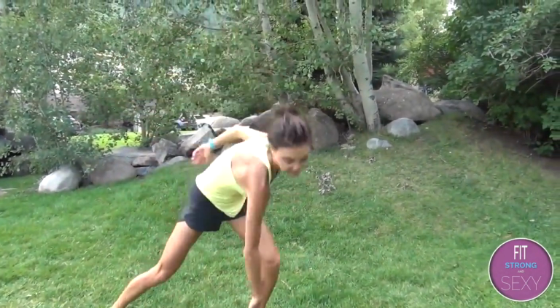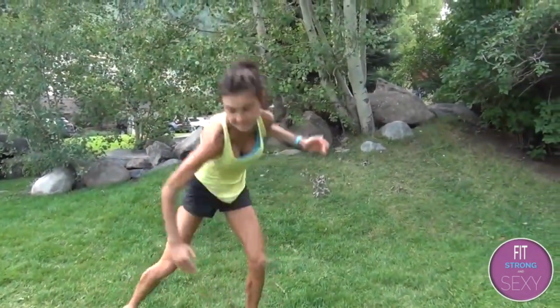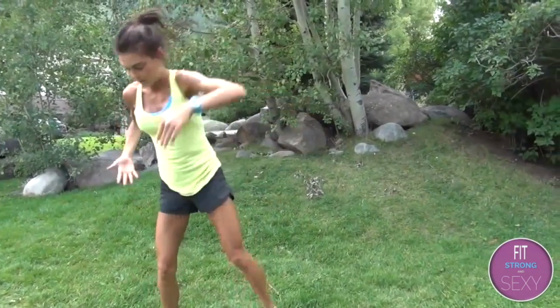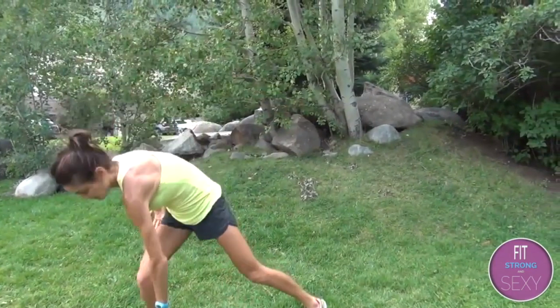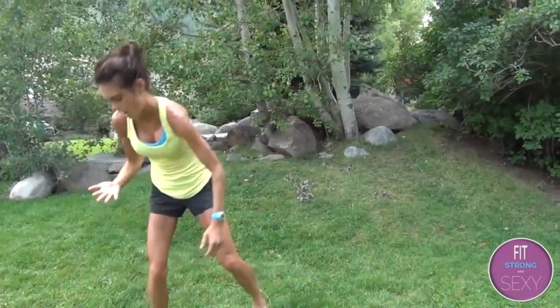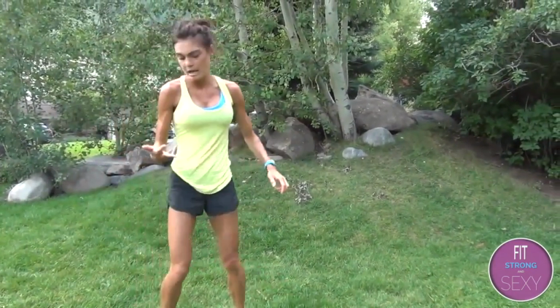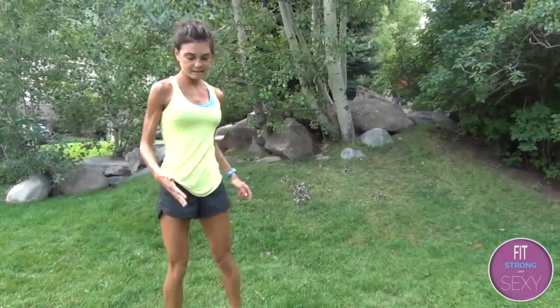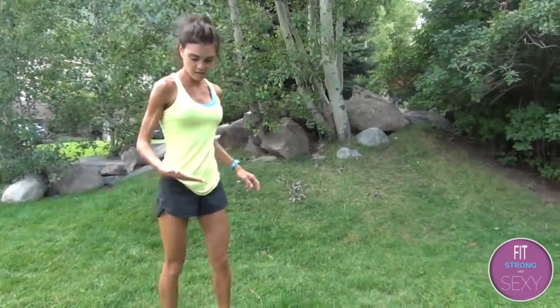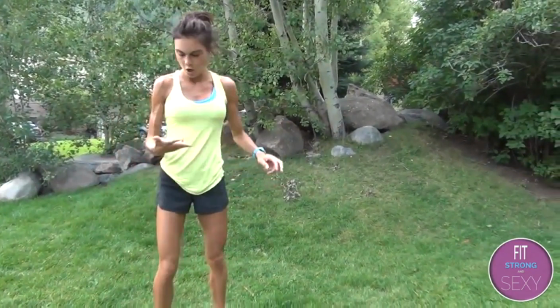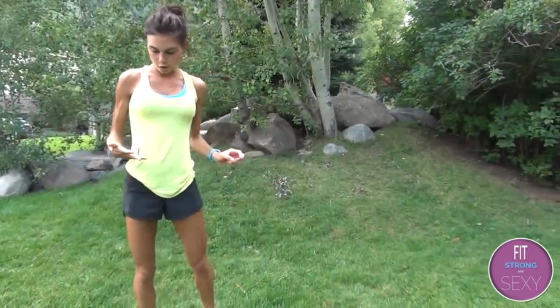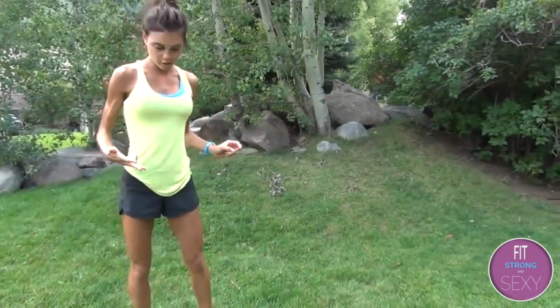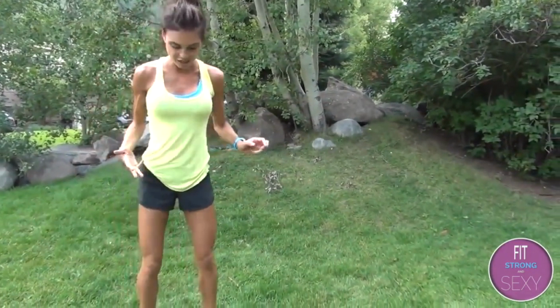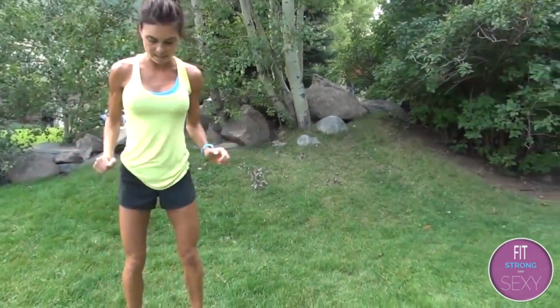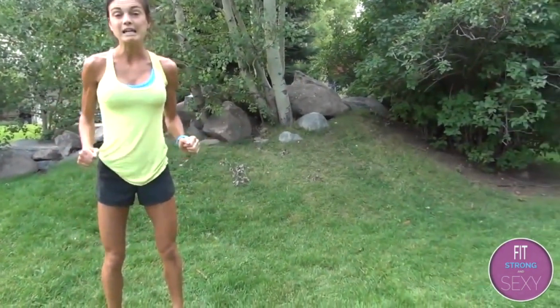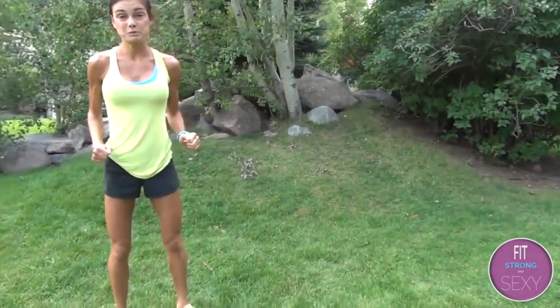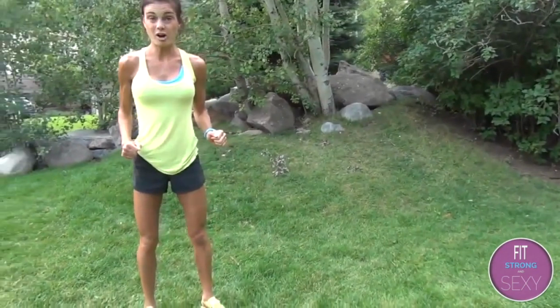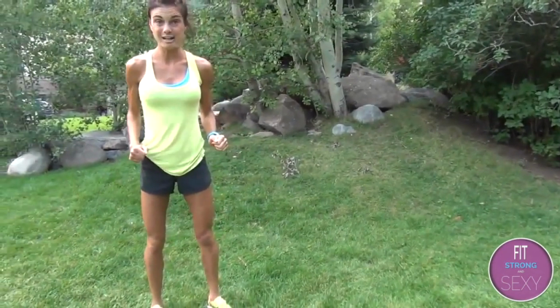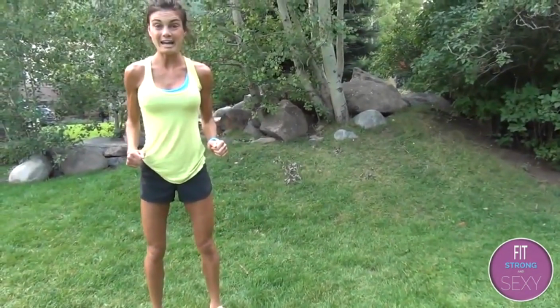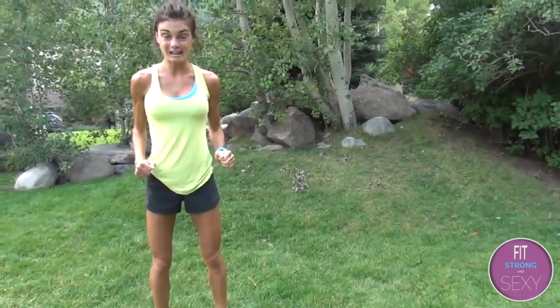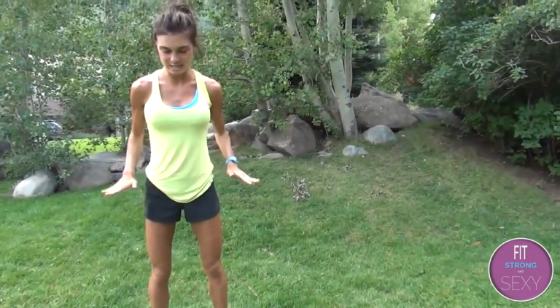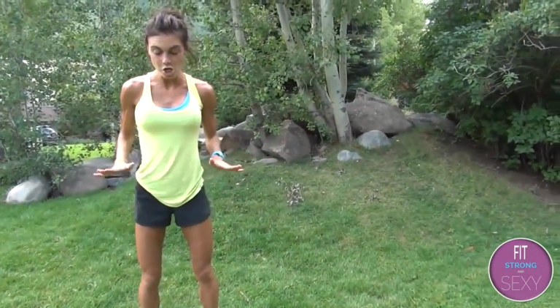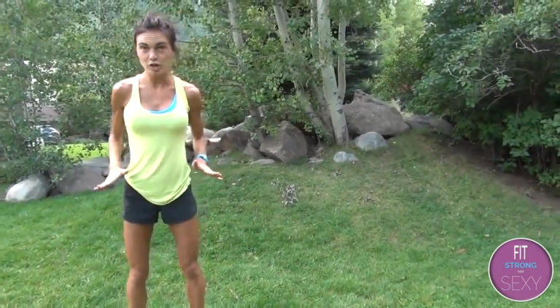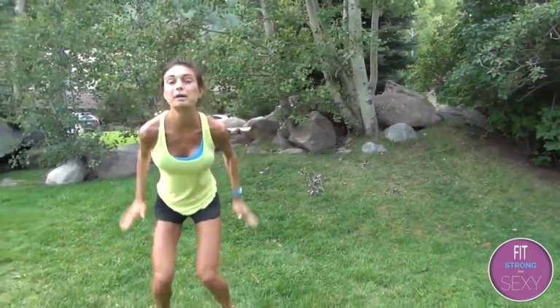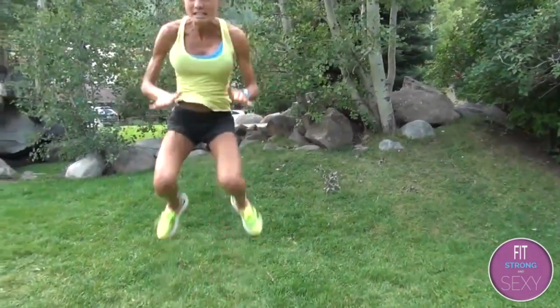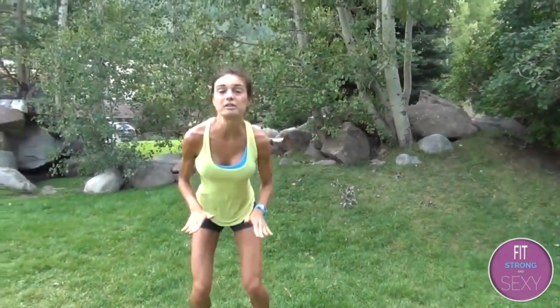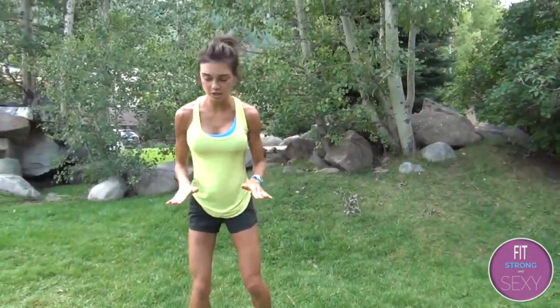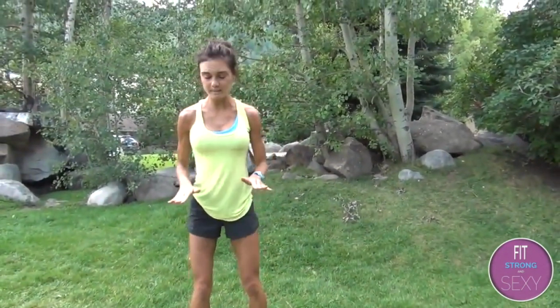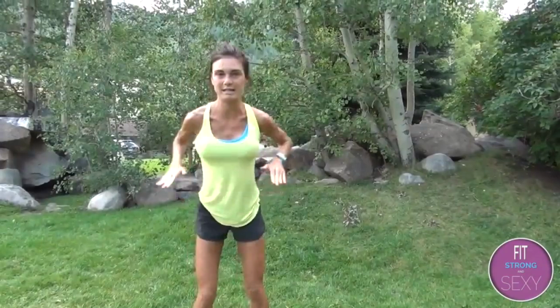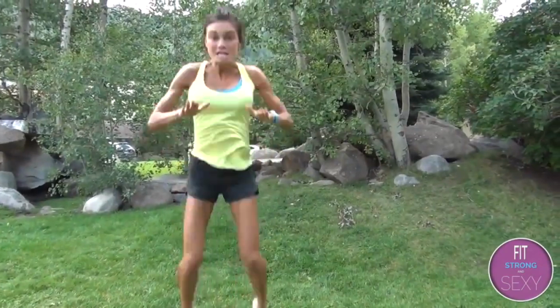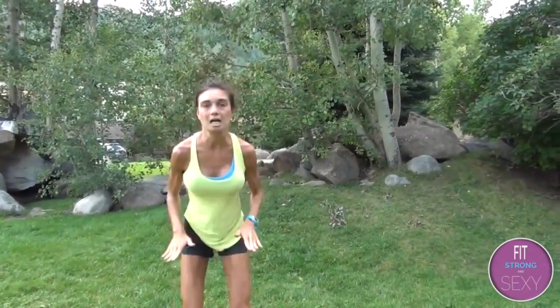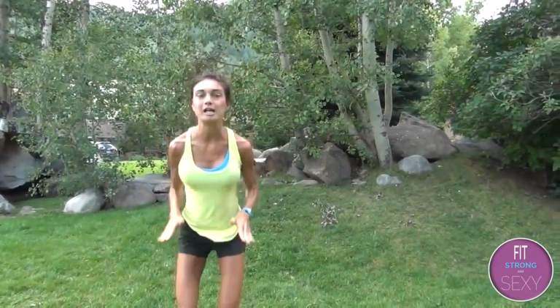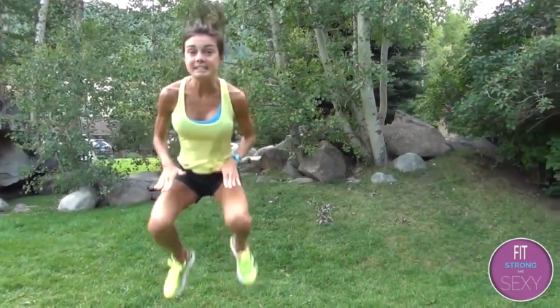To modify you can delete the jump, so it just looks like this. Nice job! Next exercise we are going into tuck jumps — this one's very hard, I hate it and I love it.